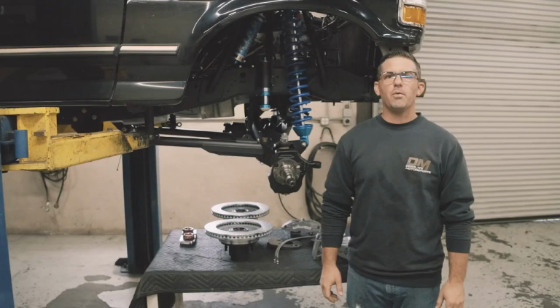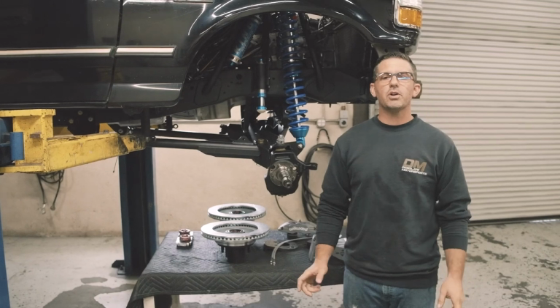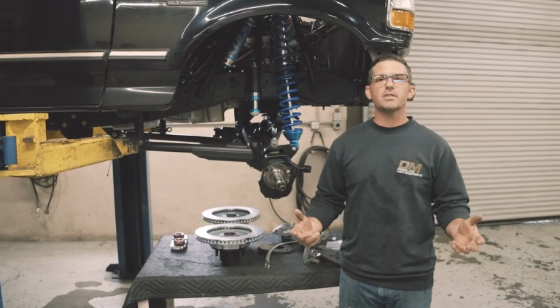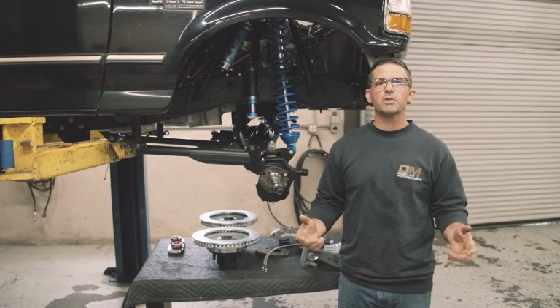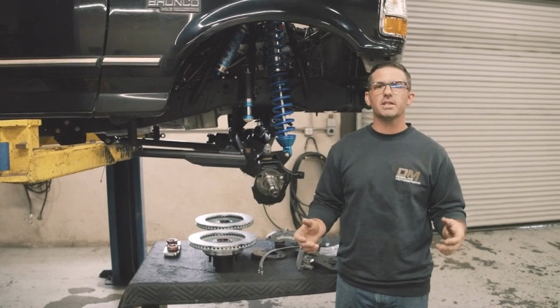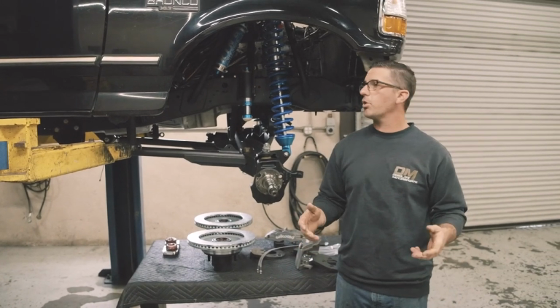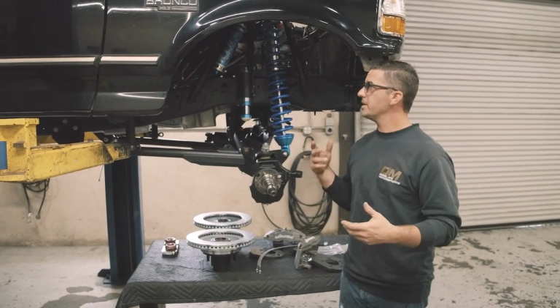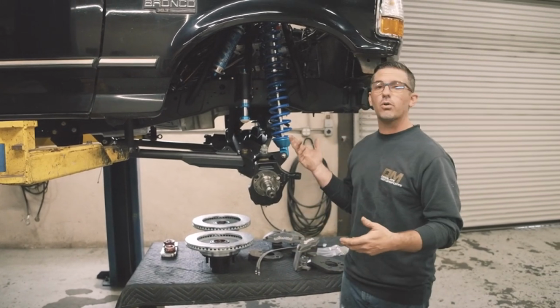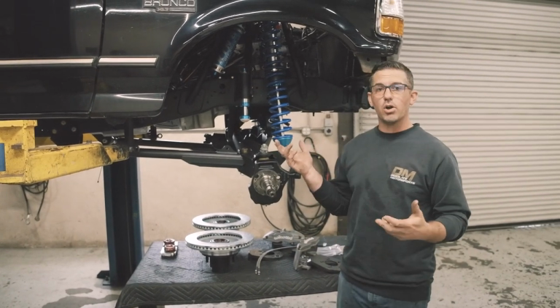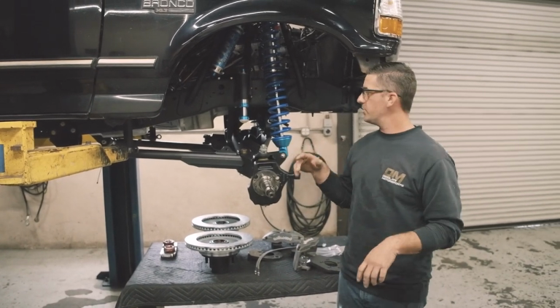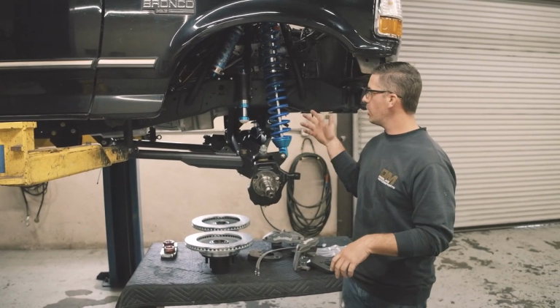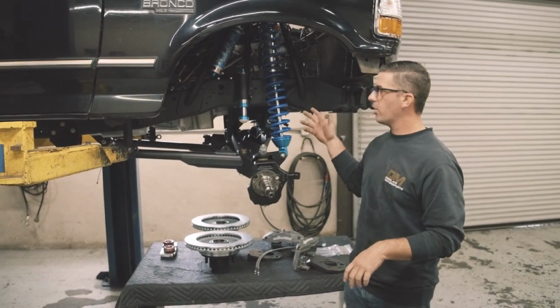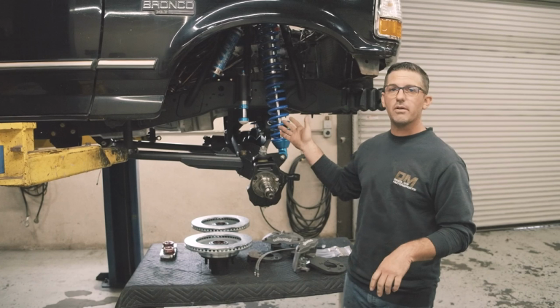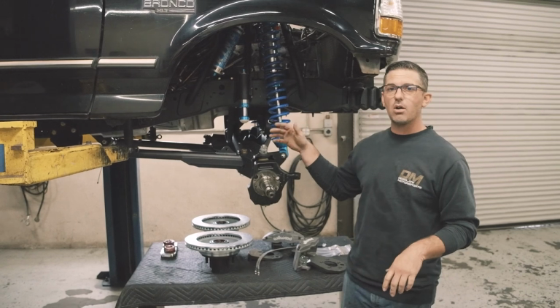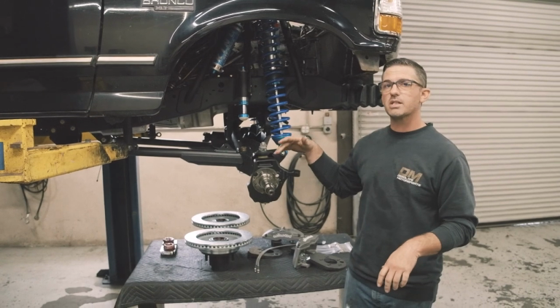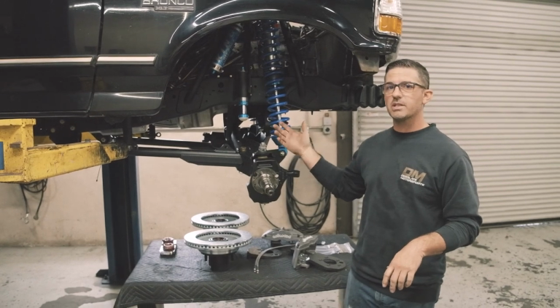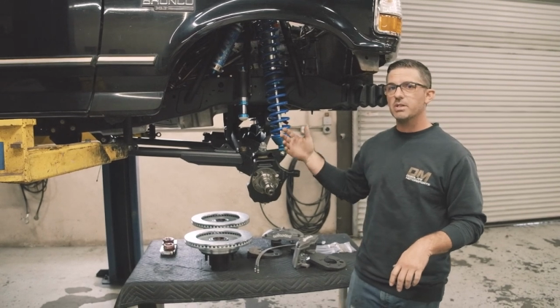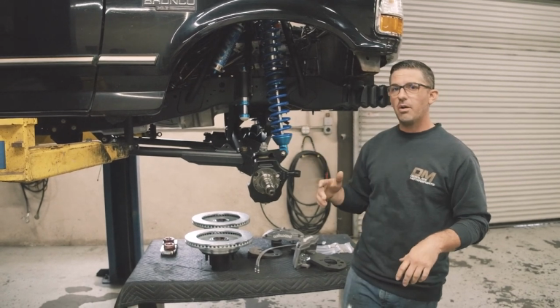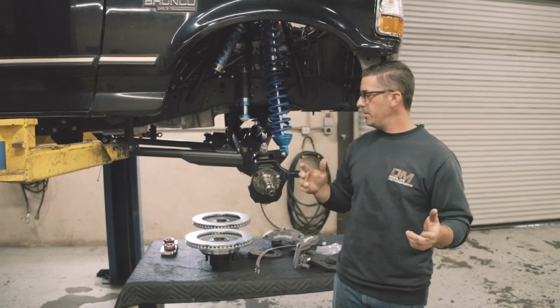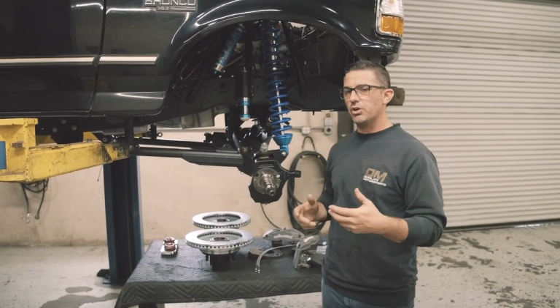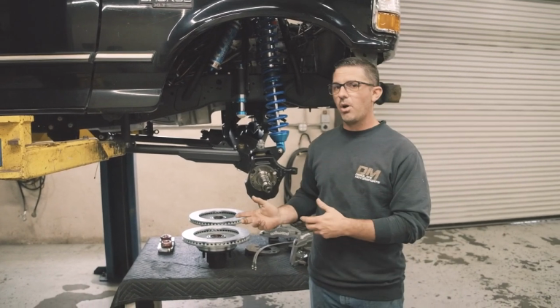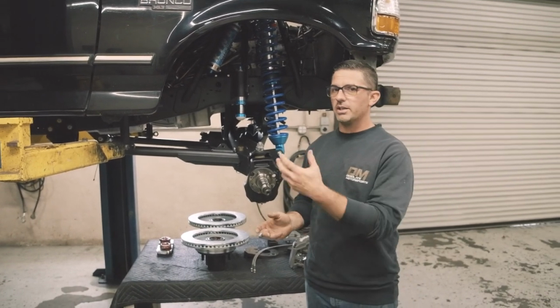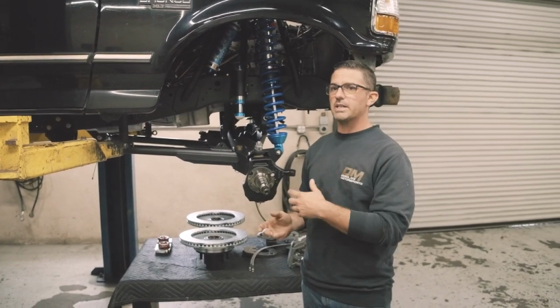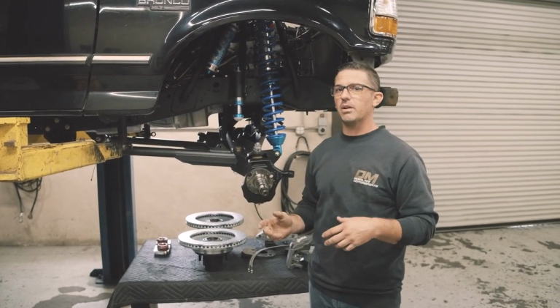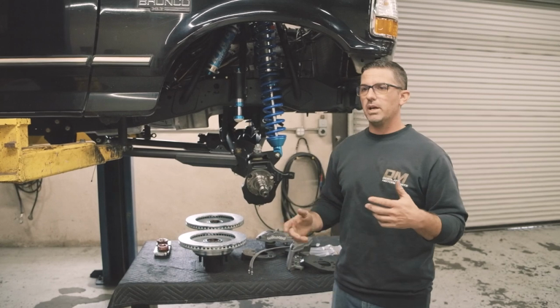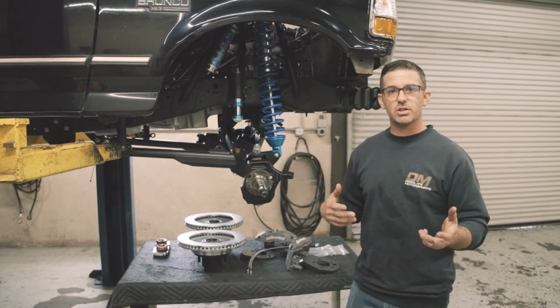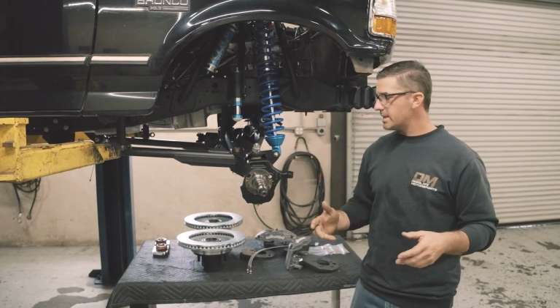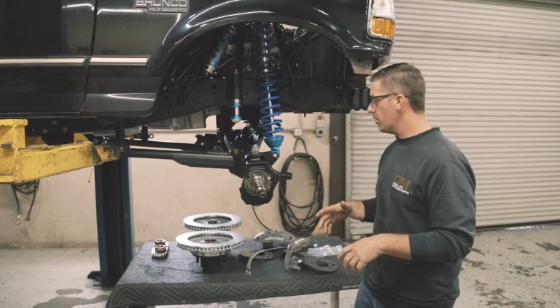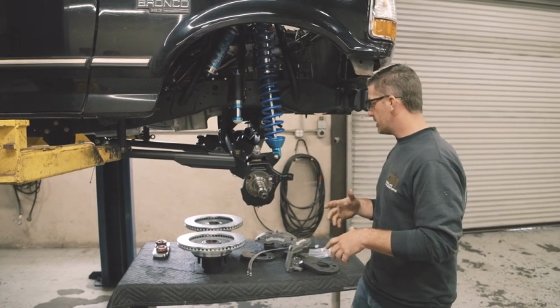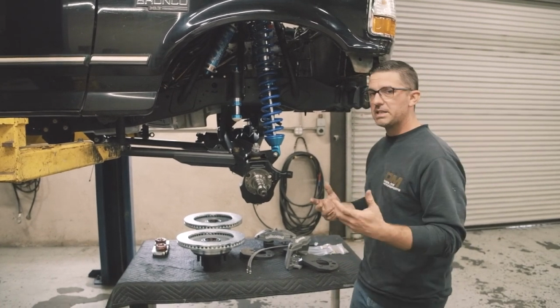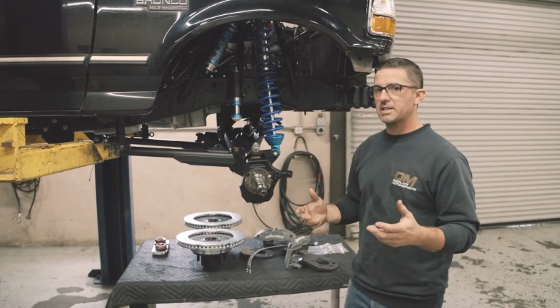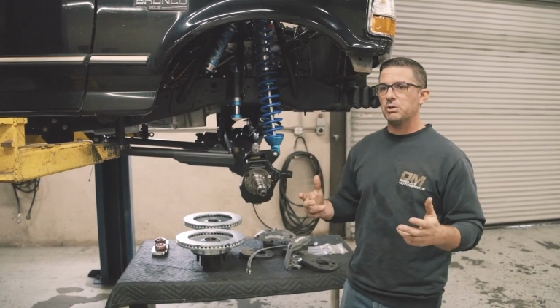Hey, welcome. You're here at Desolate Motorsports and today we're working on this 94 Bronco. We've just installed one of our long travel stock width suspension systems, and I want to take a minute and show you a new product that this truck's getting. We just released it, so it's pretty exciting.